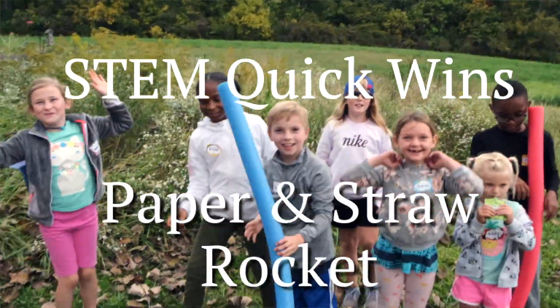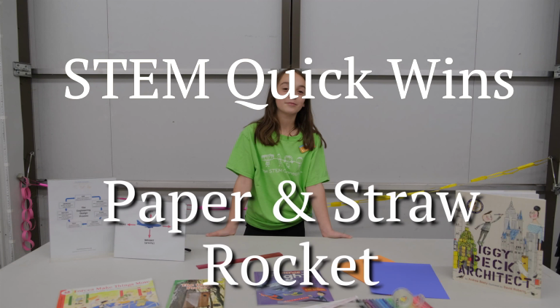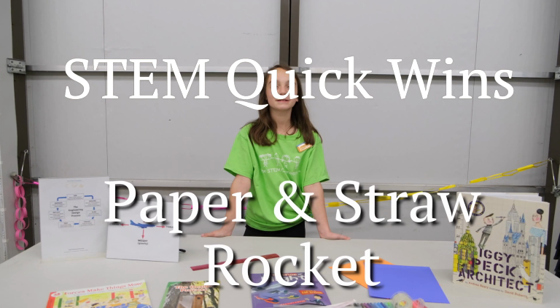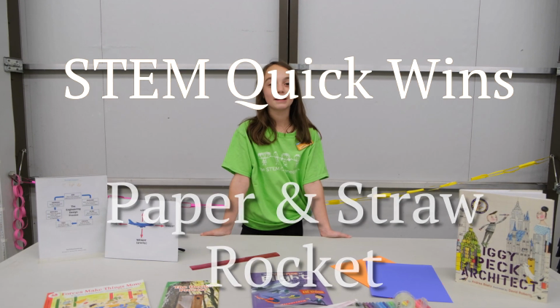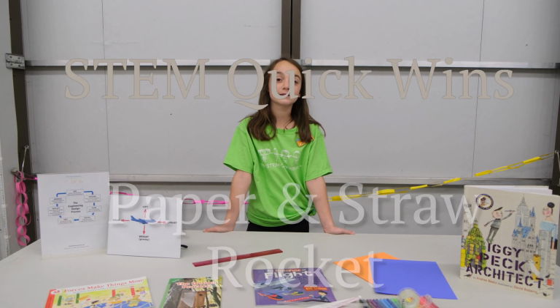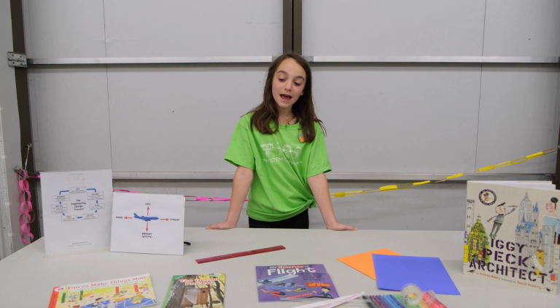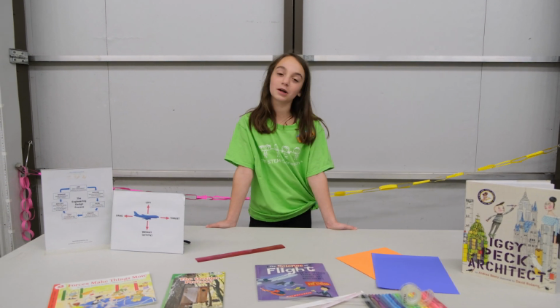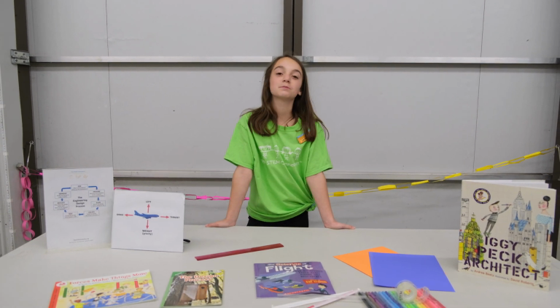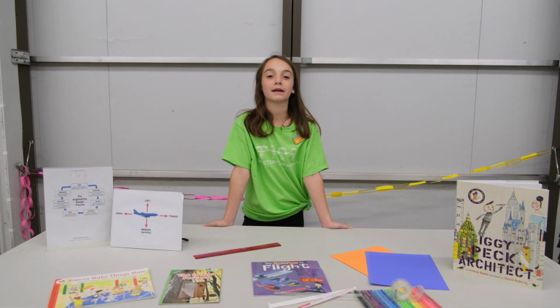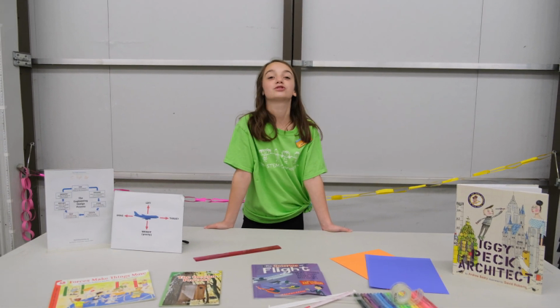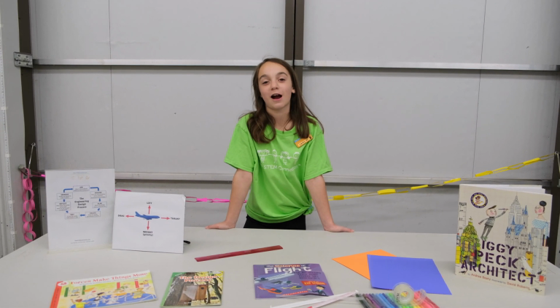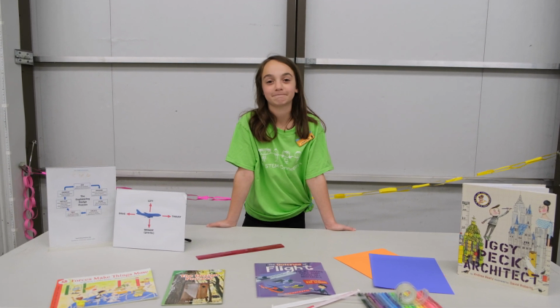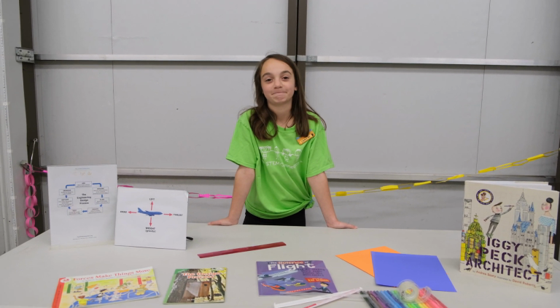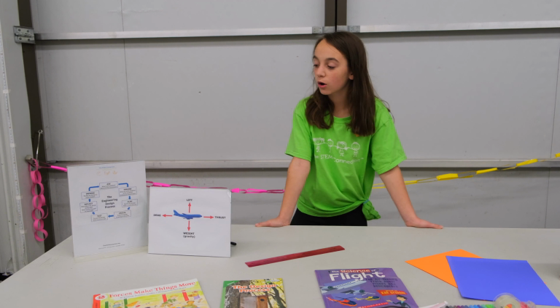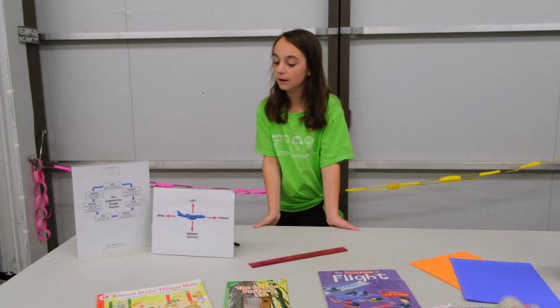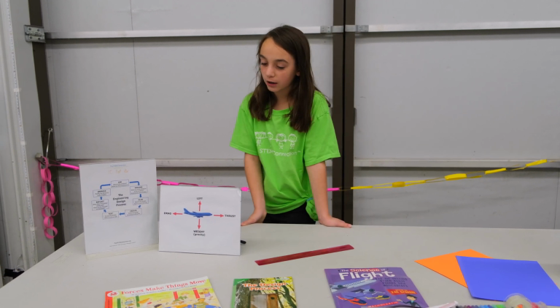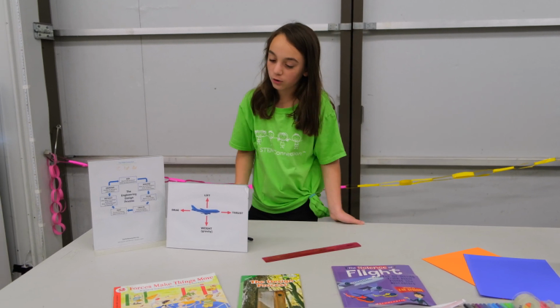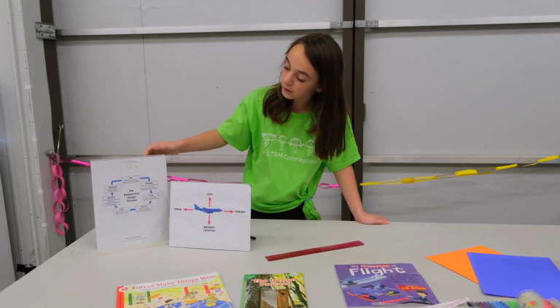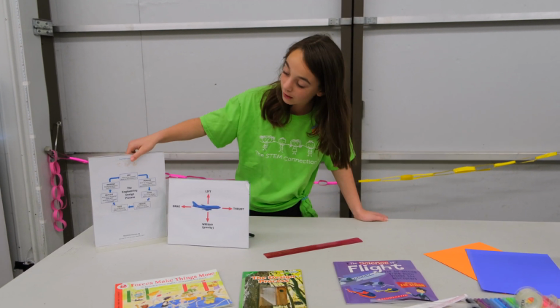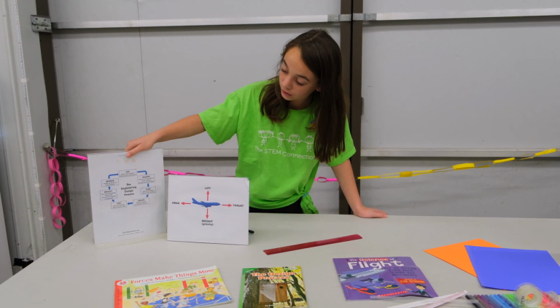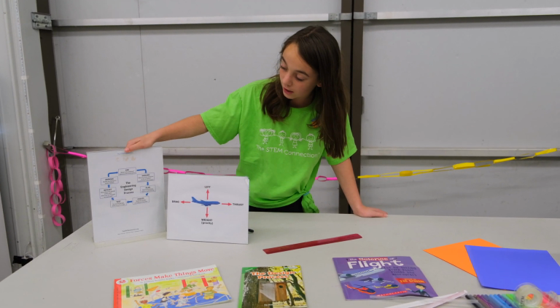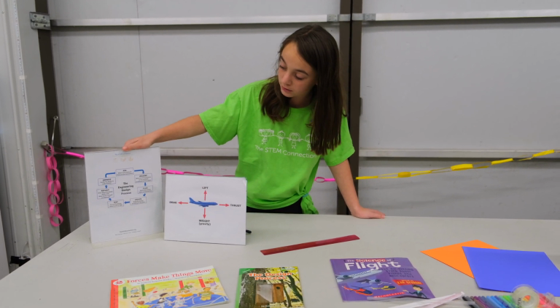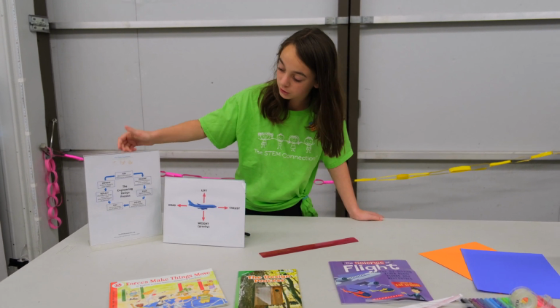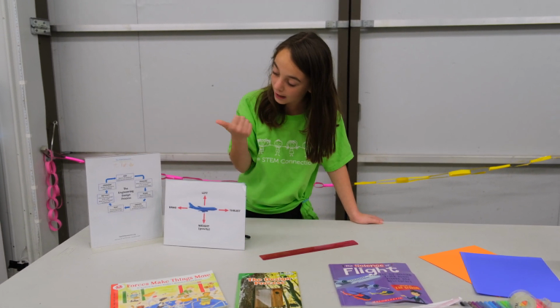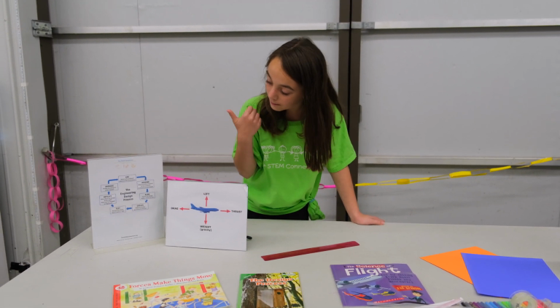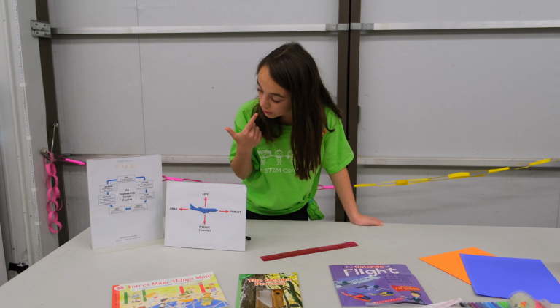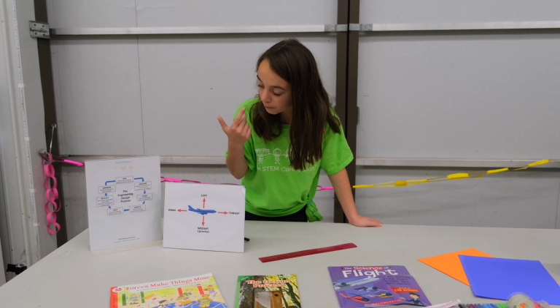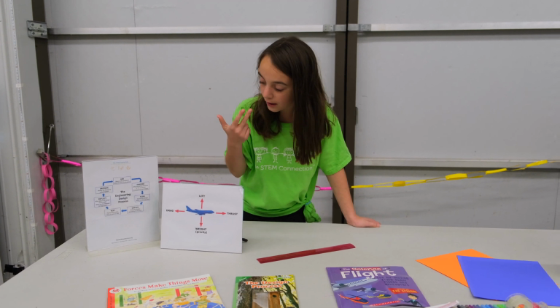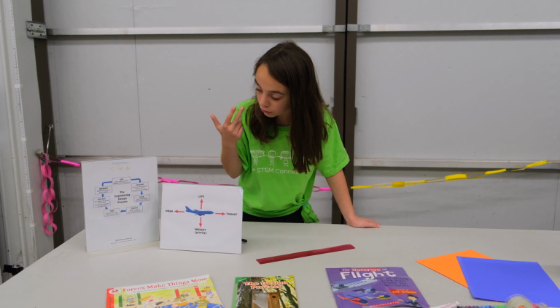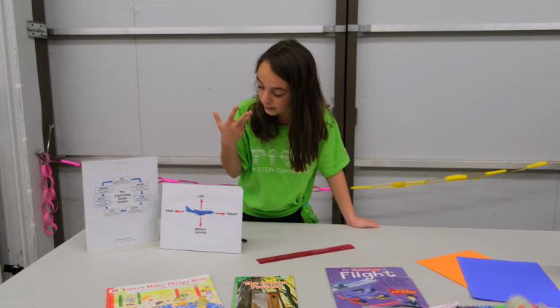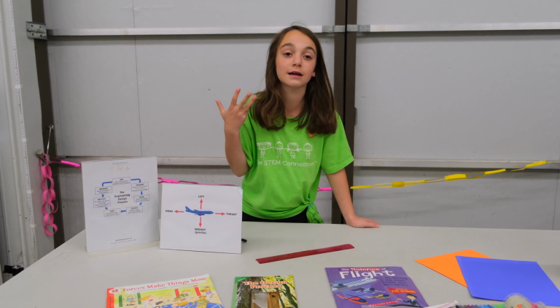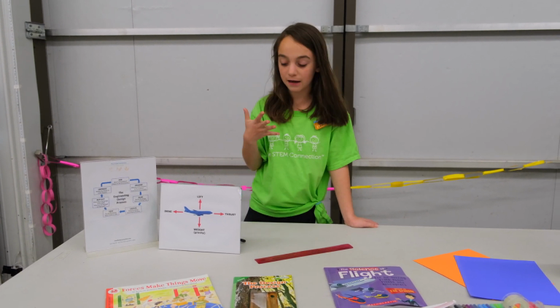Hi, my name is Cammie and today we are going to be making a straw rocket. To make the rocket we are going to be using the engineering design process, which is ask, imagine, plan, create, and test.